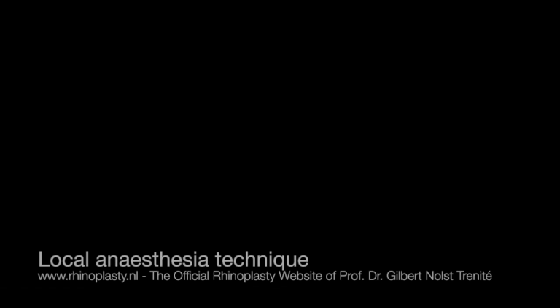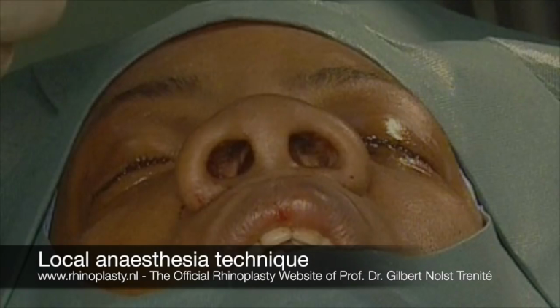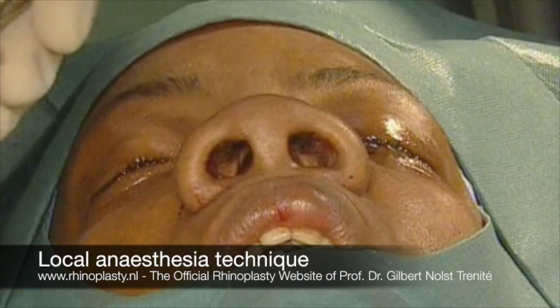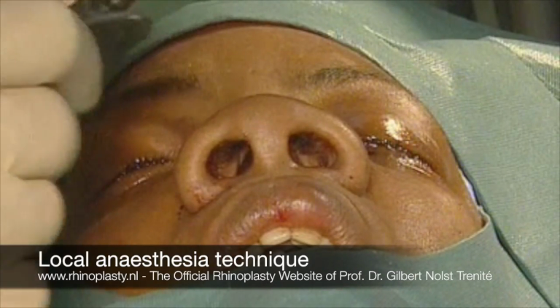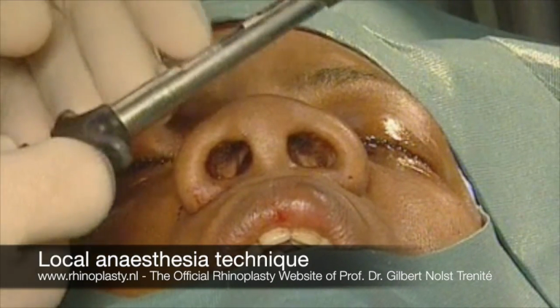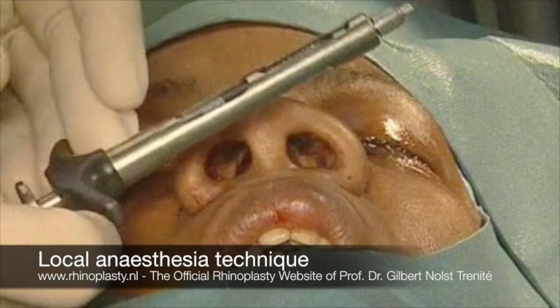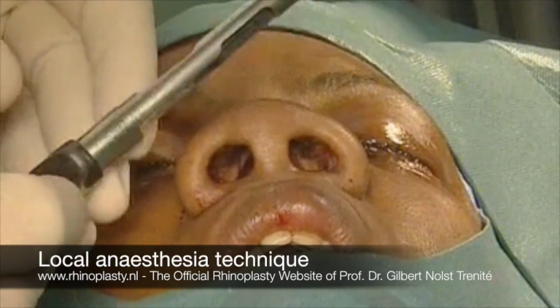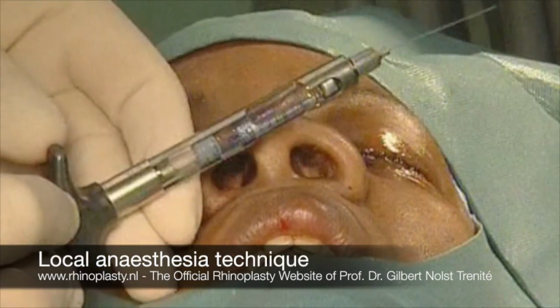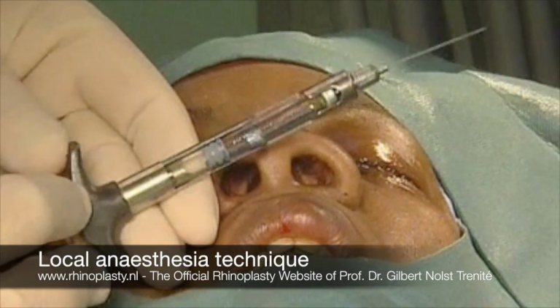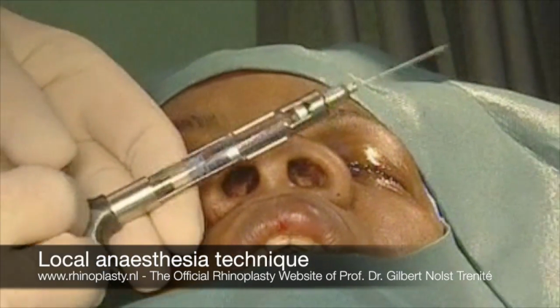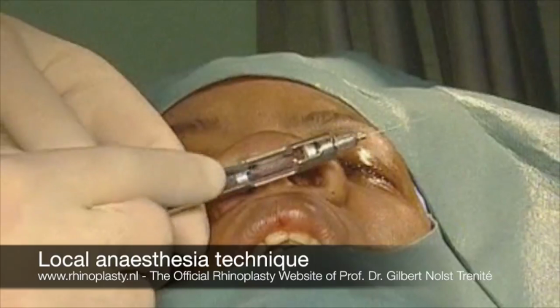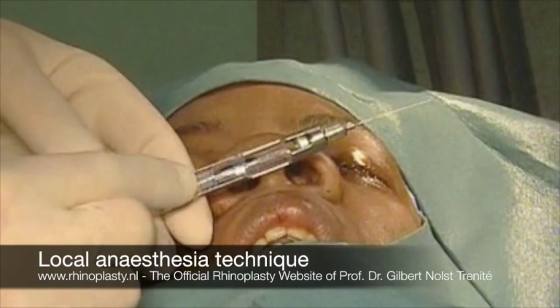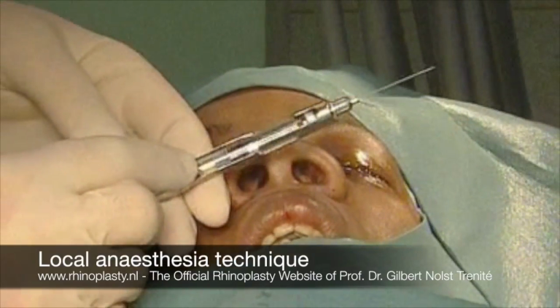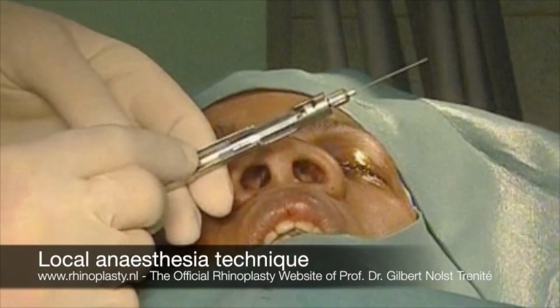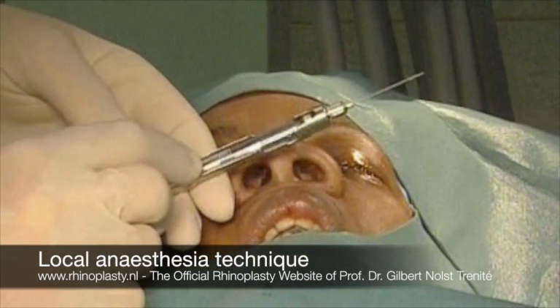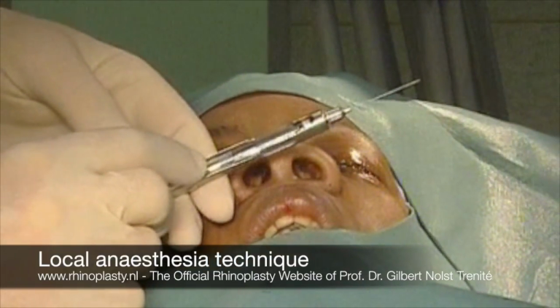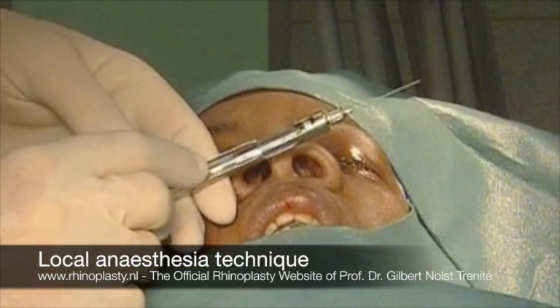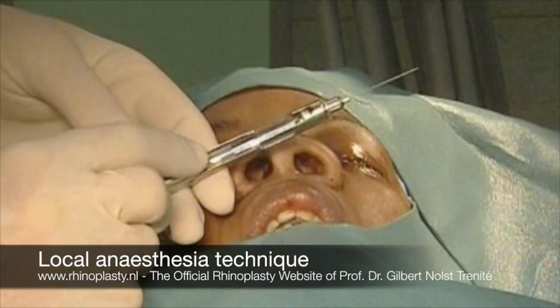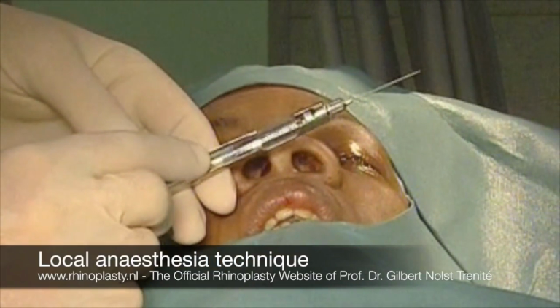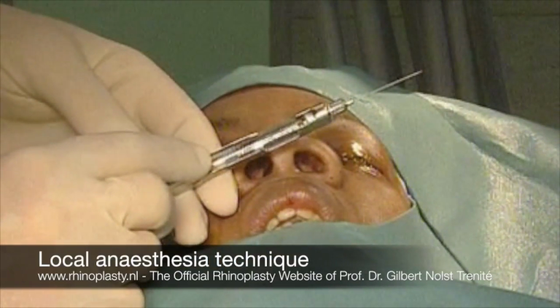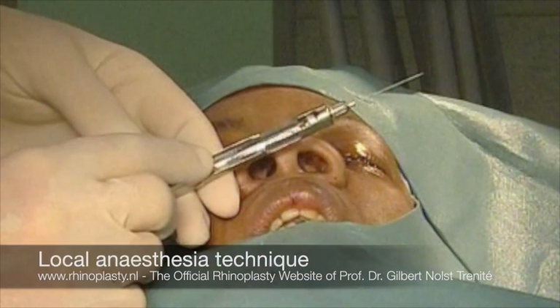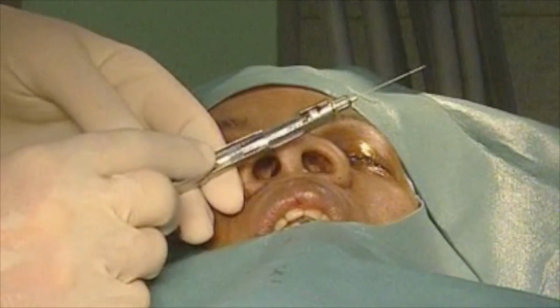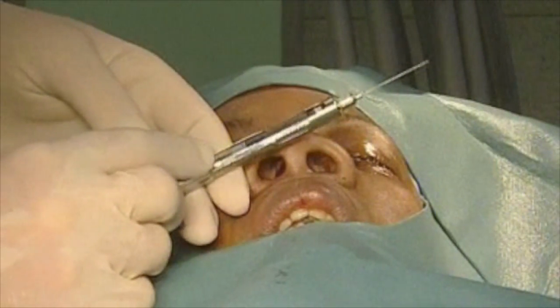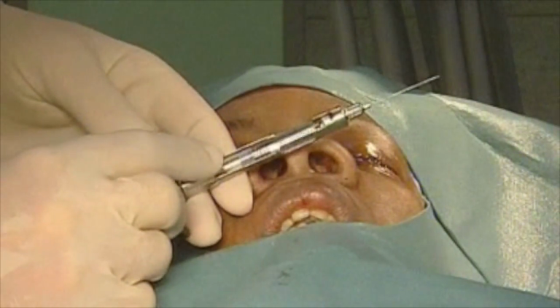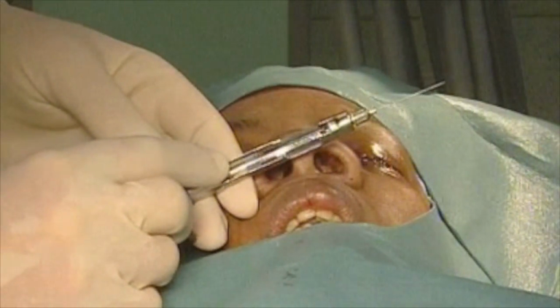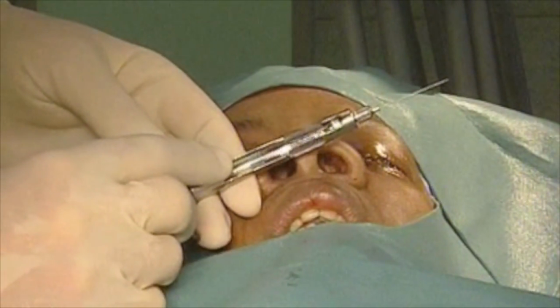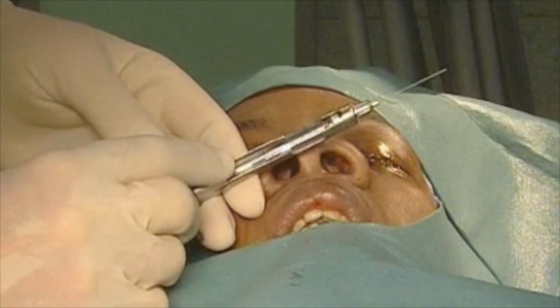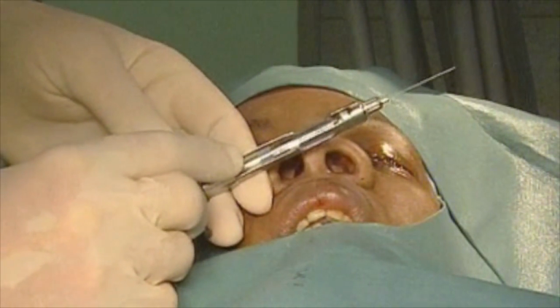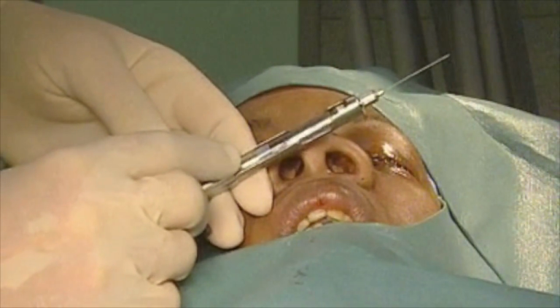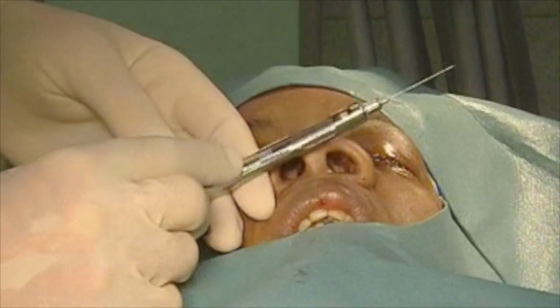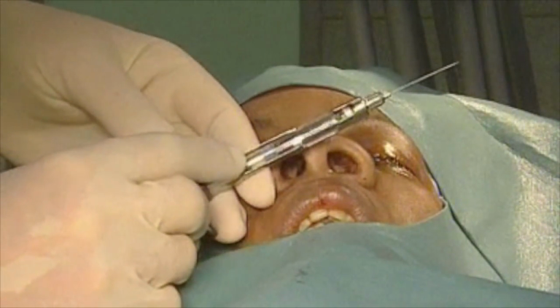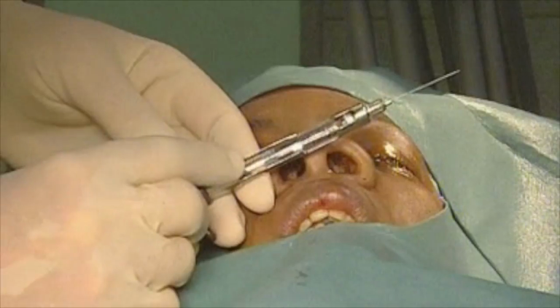As local infiltration anesthetic, I use carpules, 1.8 cc, with 1 in 80,000 adrenaline — epinephrine — and 2% xylocaine.